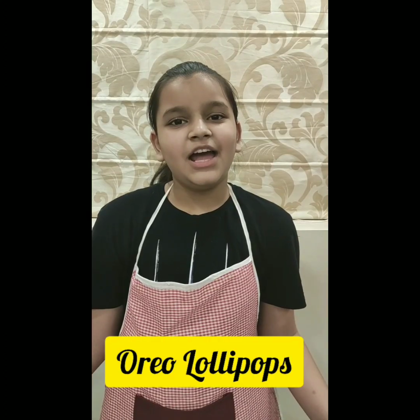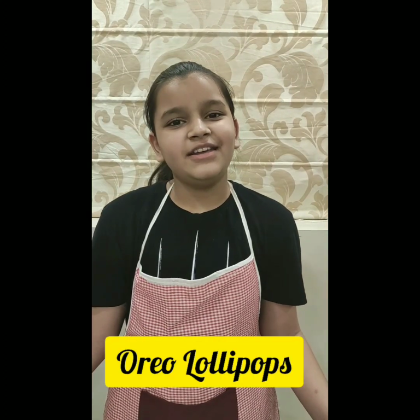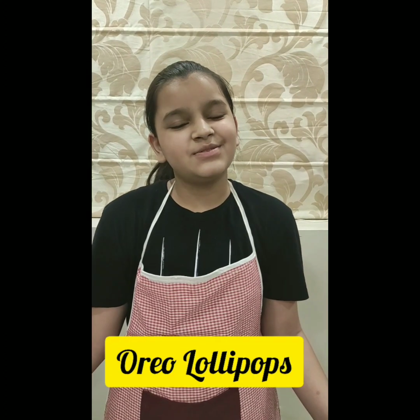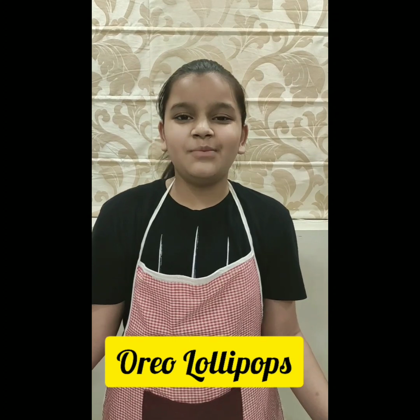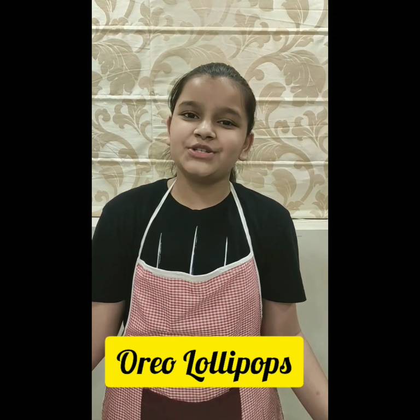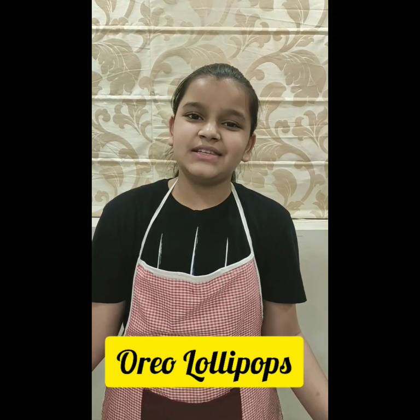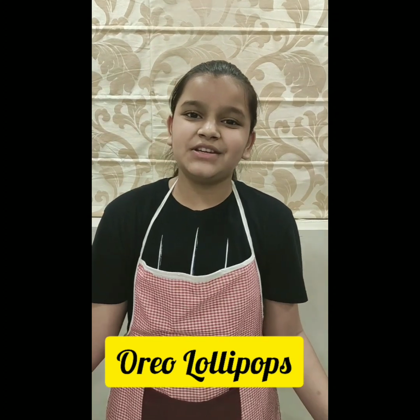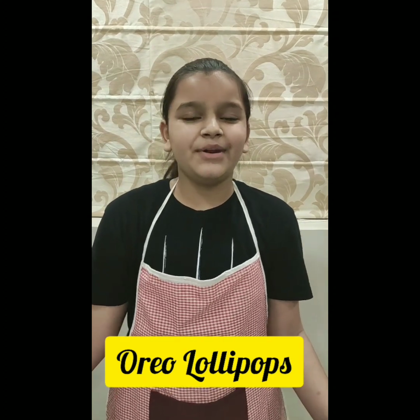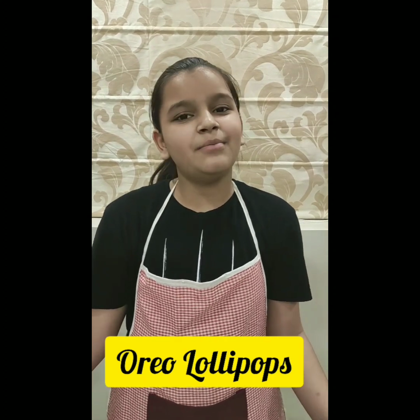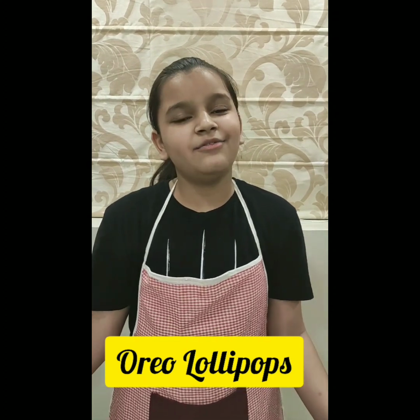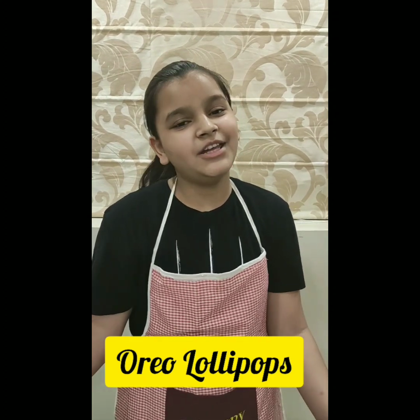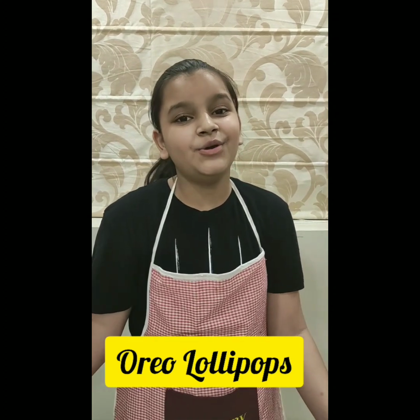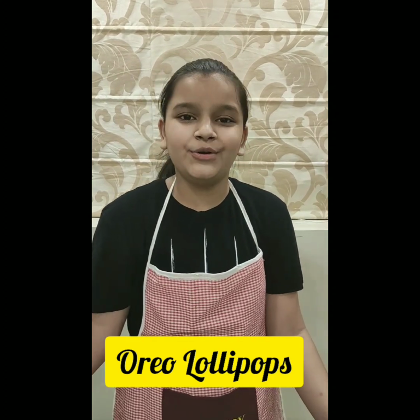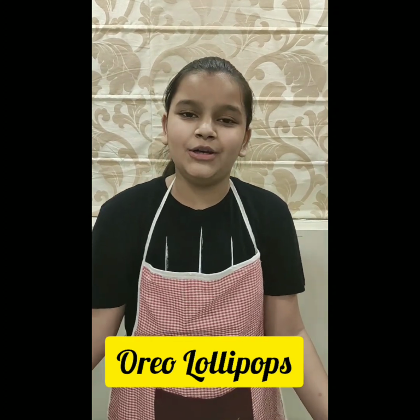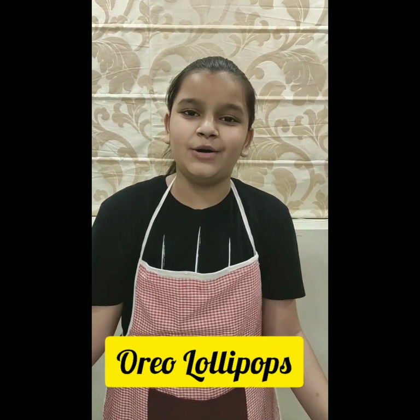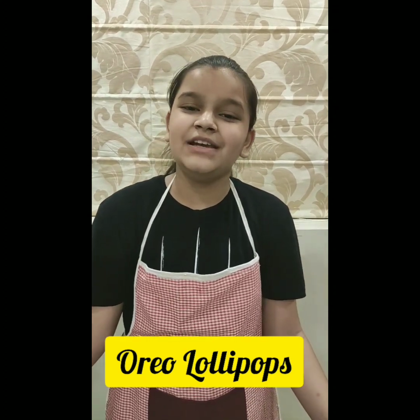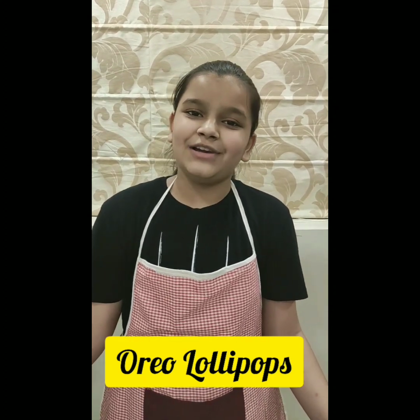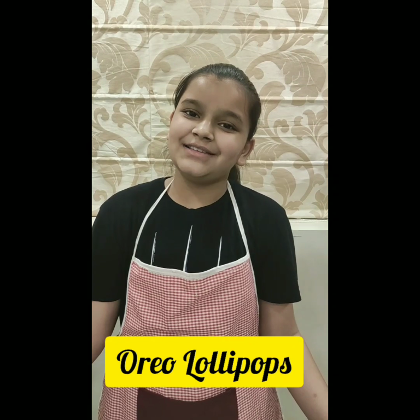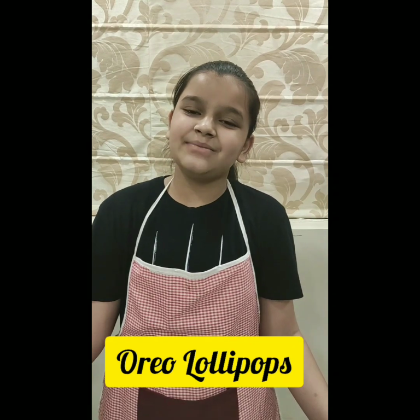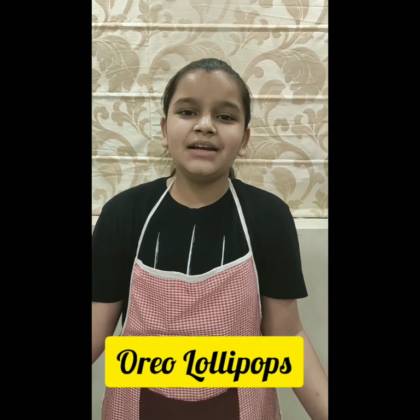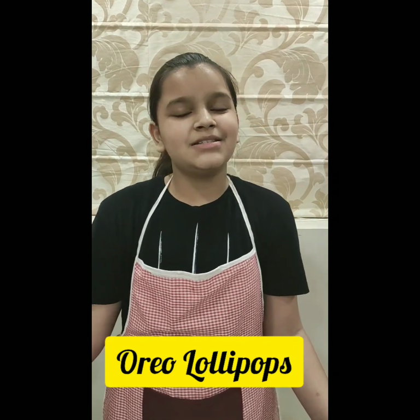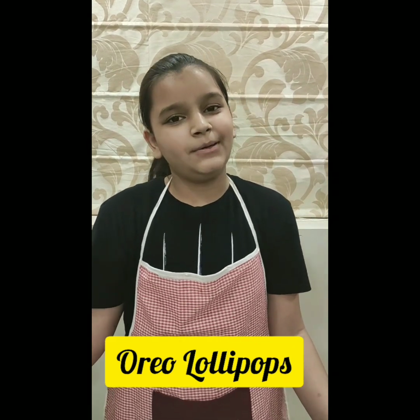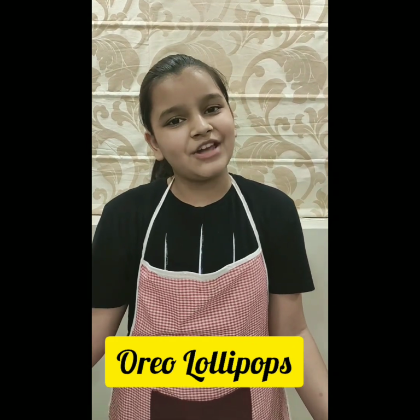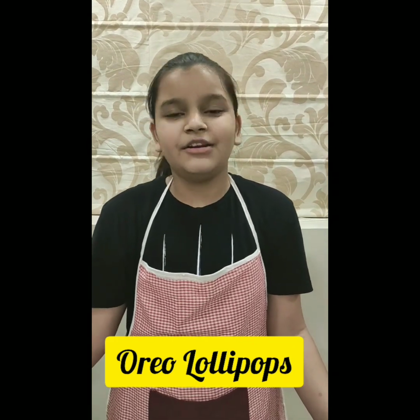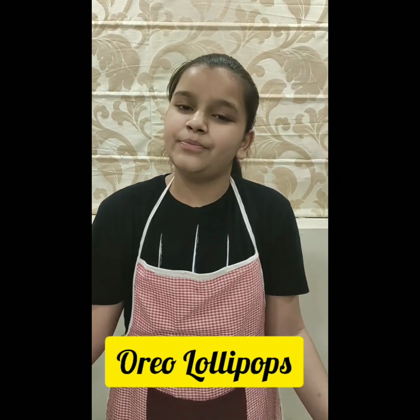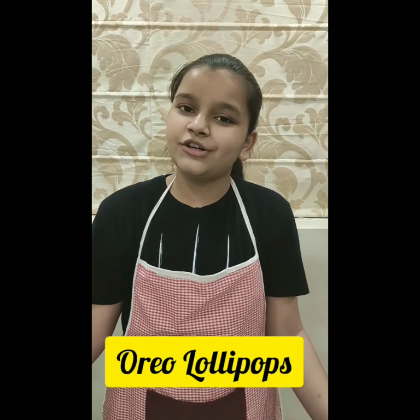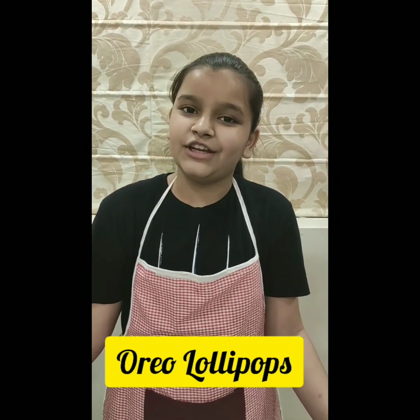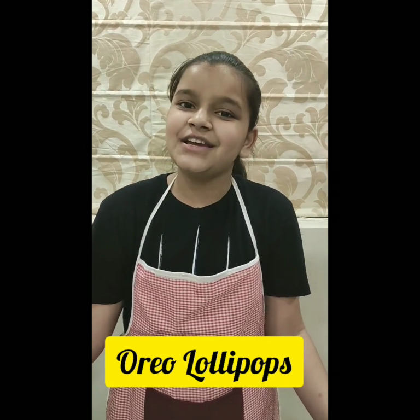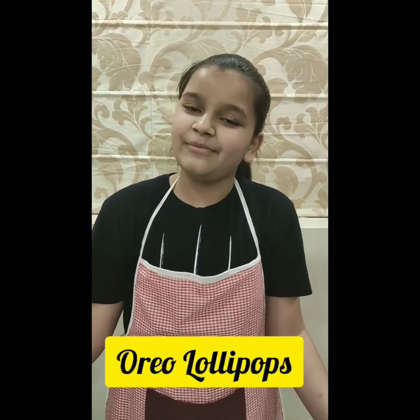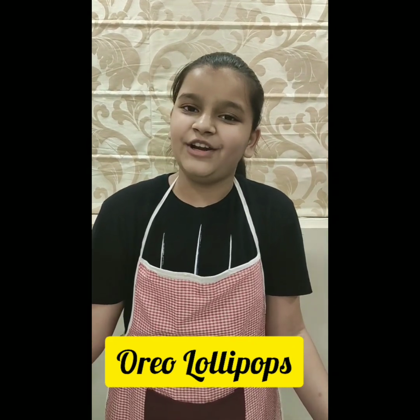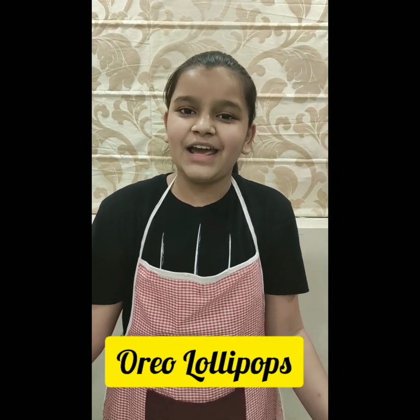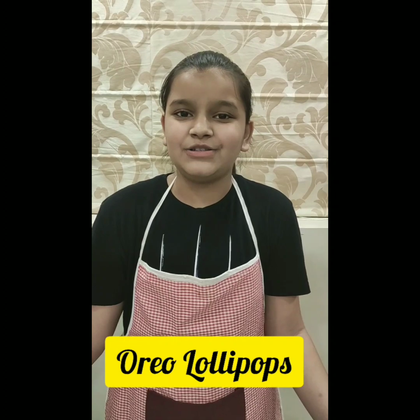Hi friends, welcome to Rishita's Kitchen. Today we are making very yummy Oreo lollipops. If you like this recipe, please subscribe to my channel, turn on the post notifications, share my video and like also.